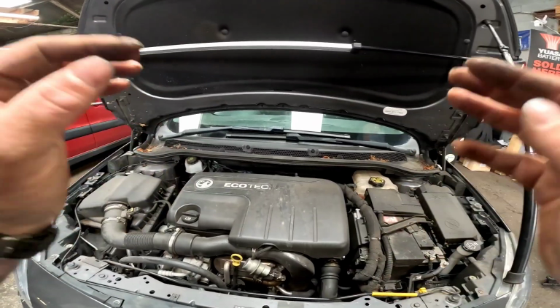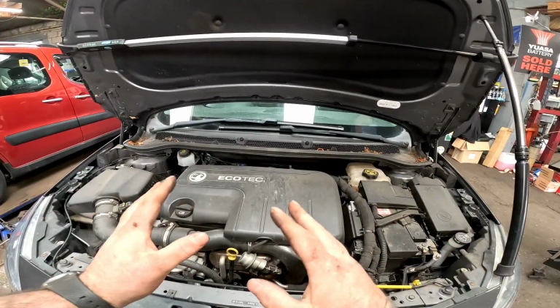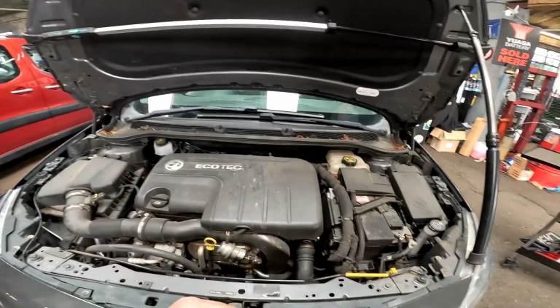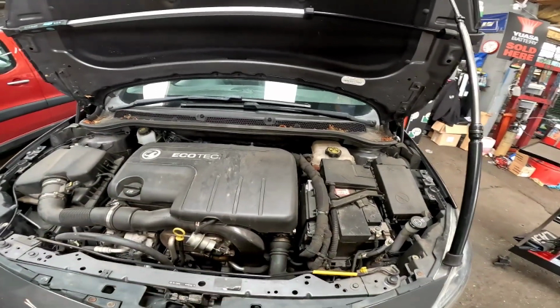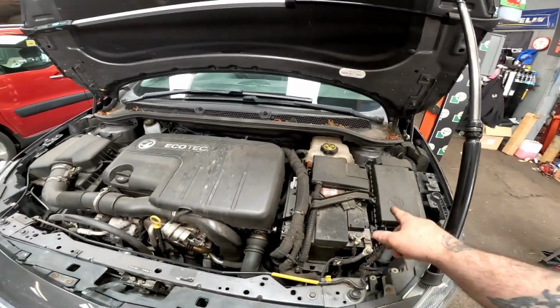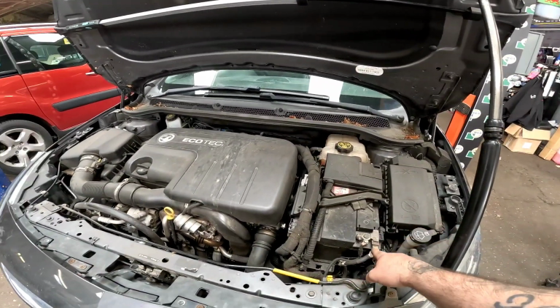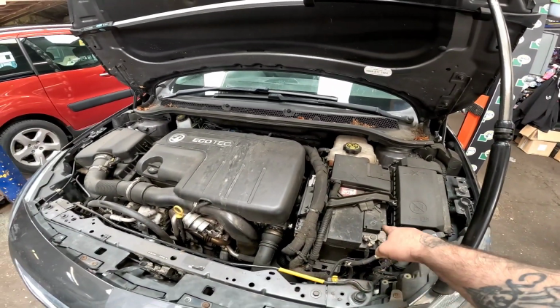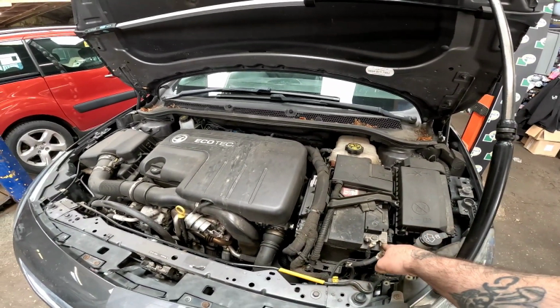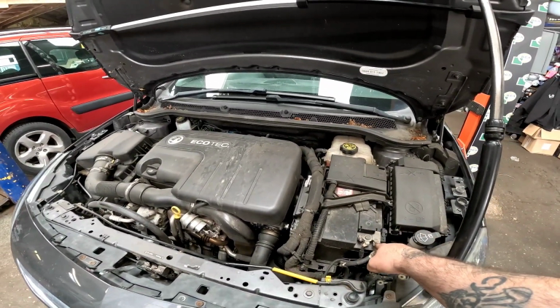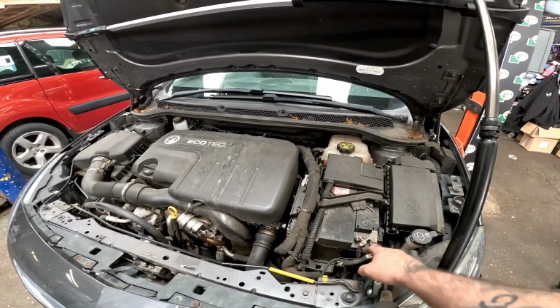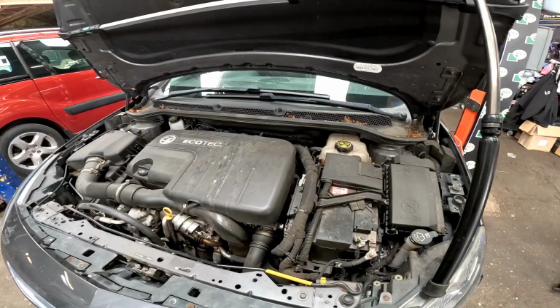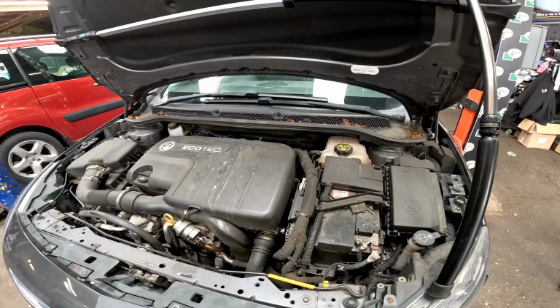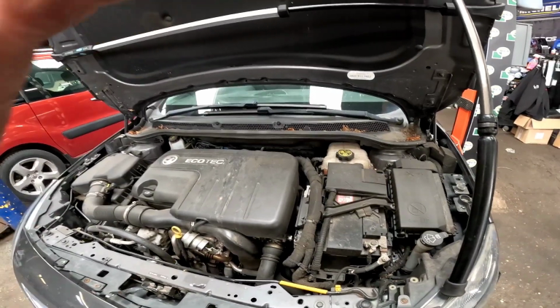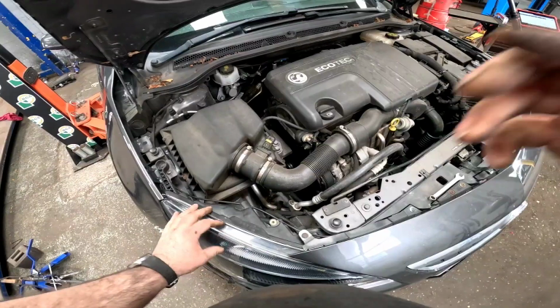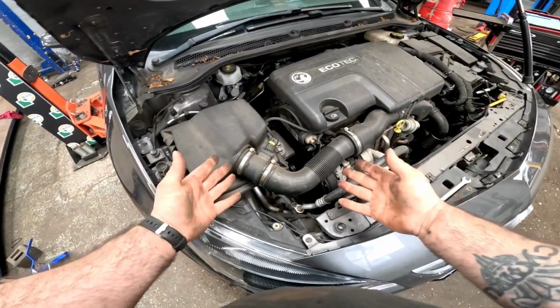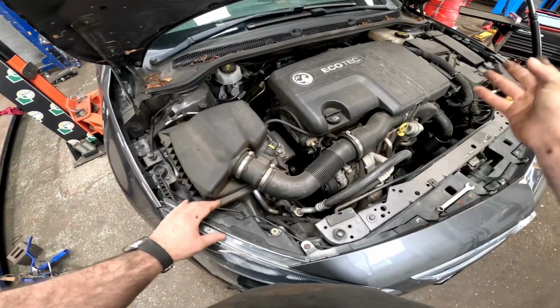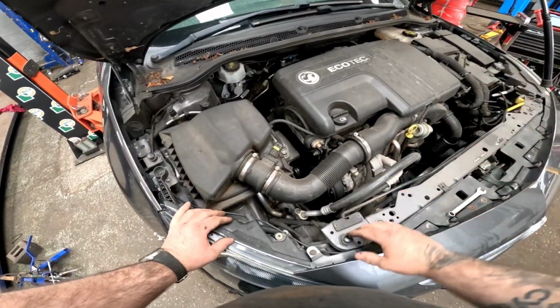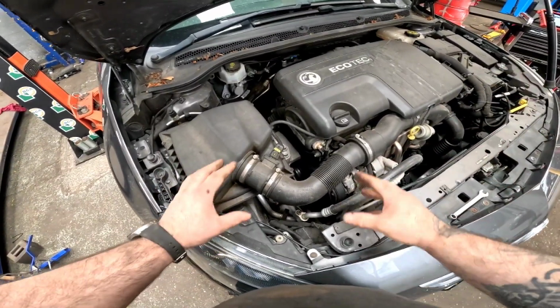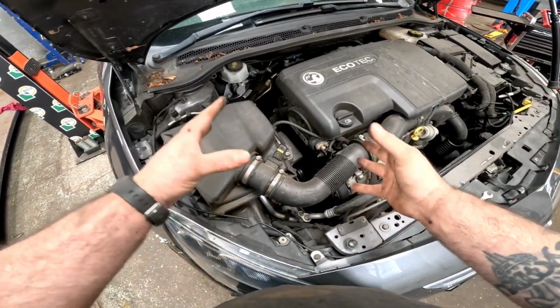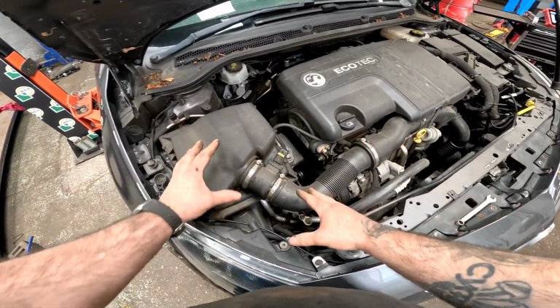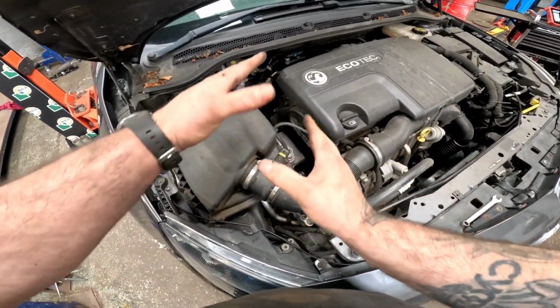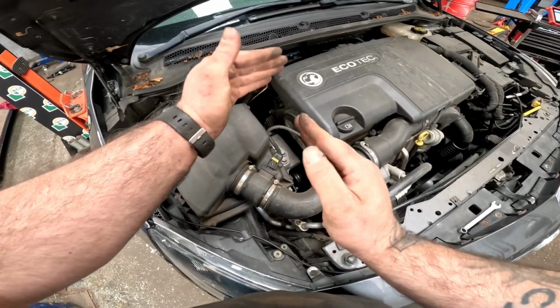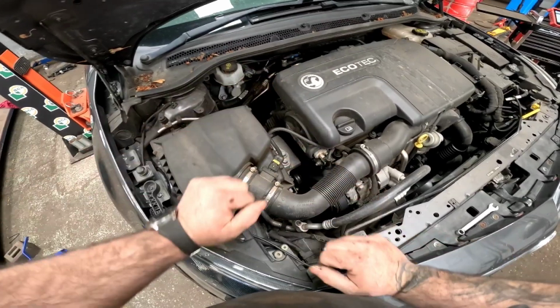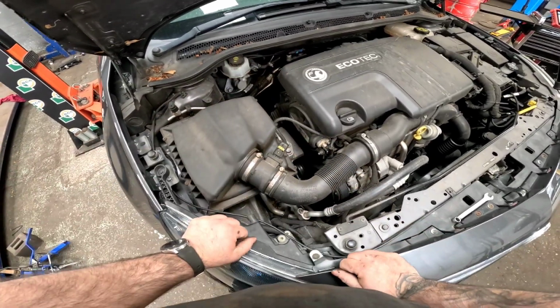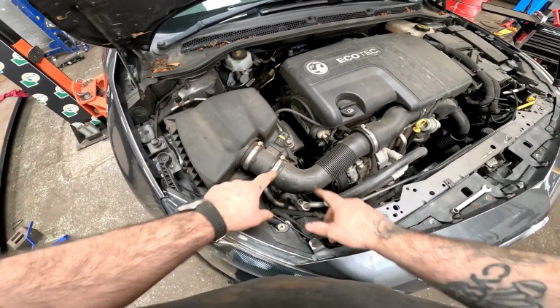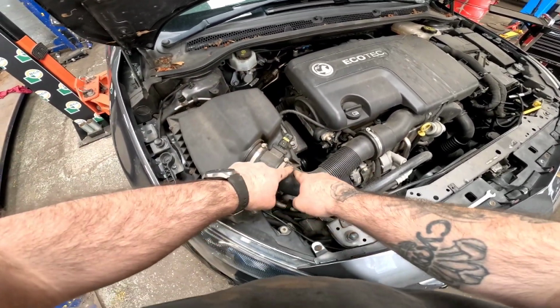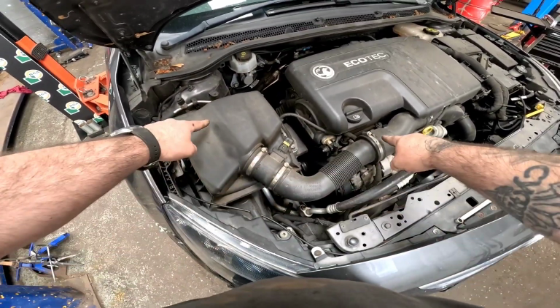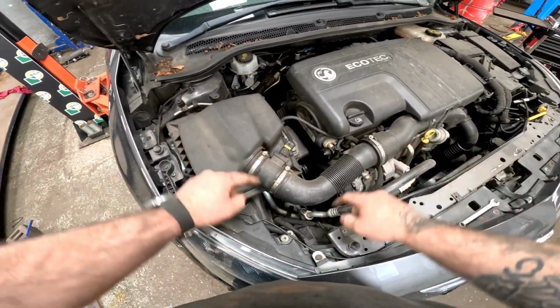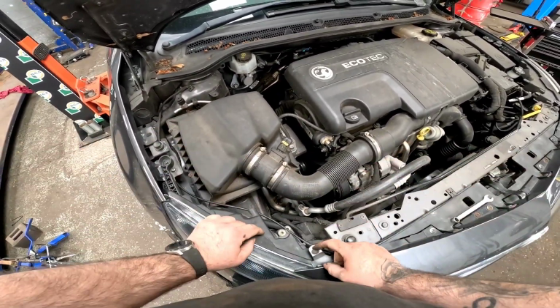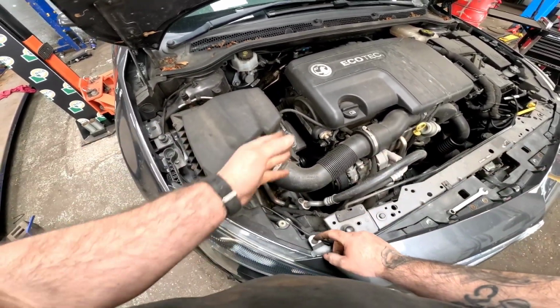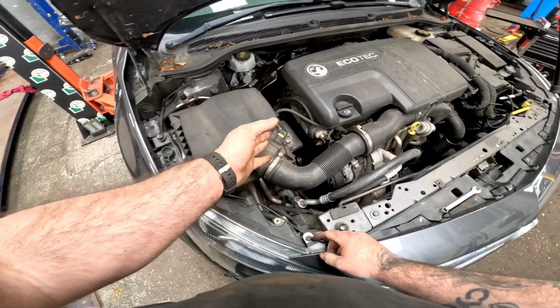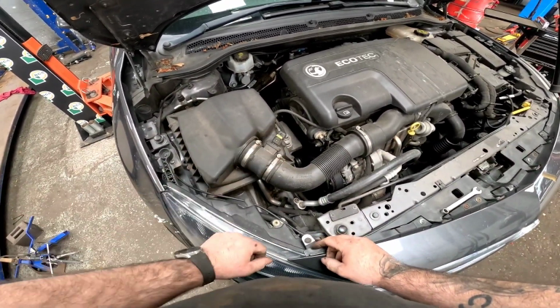First thing we're going to do is disconnect the battery negative. Now that the battery is disconnected, we can make our way around to making room to access the timing belt. What we need to remove is this air box just here so we can gain access to the engine mount.